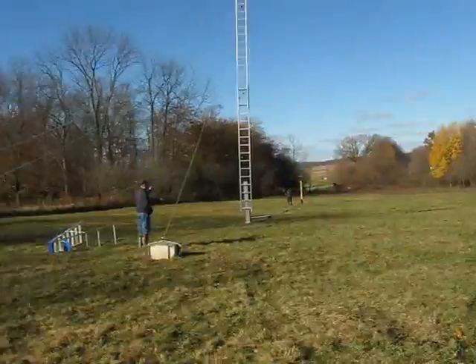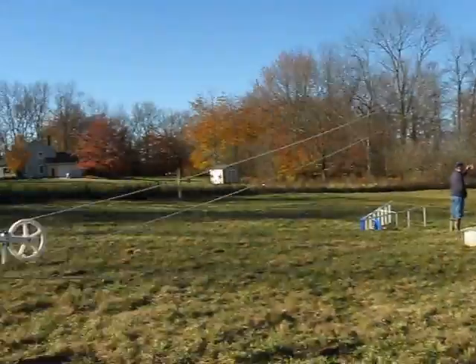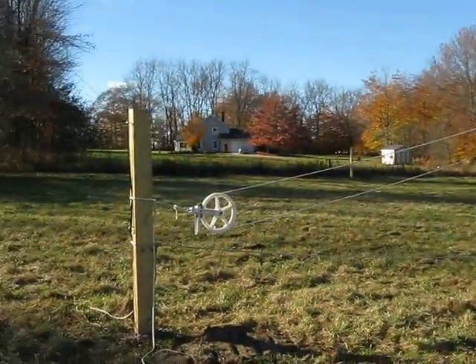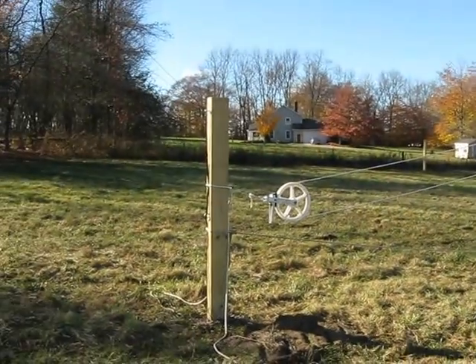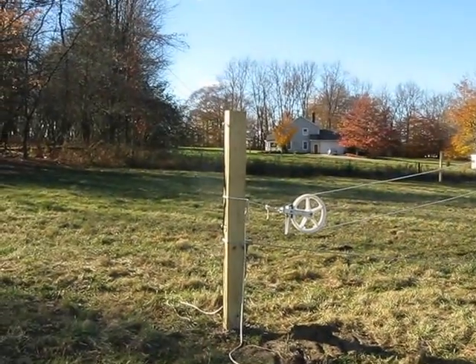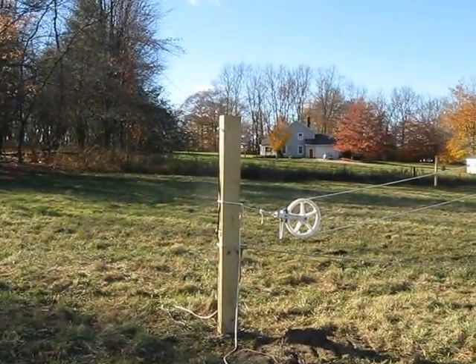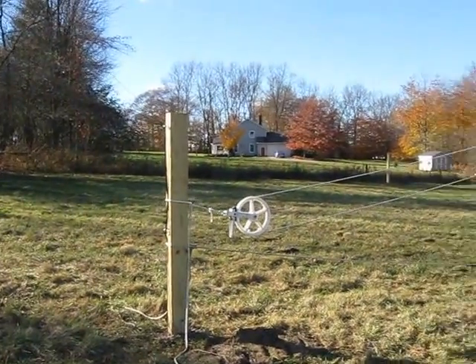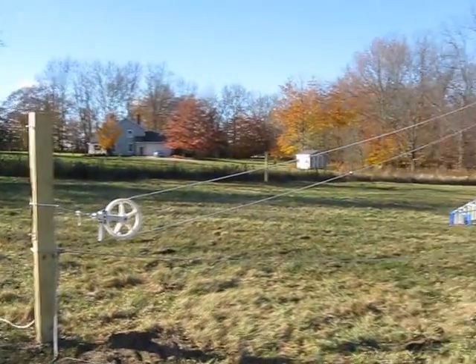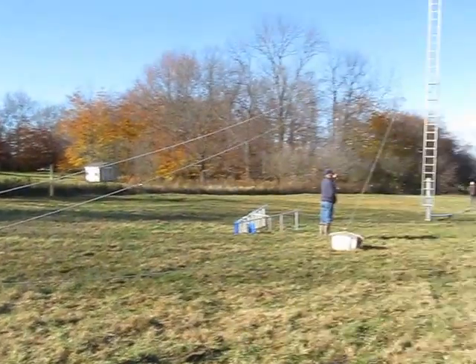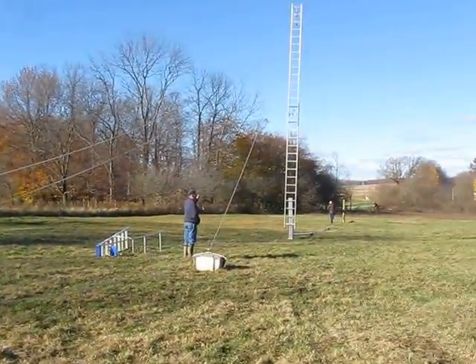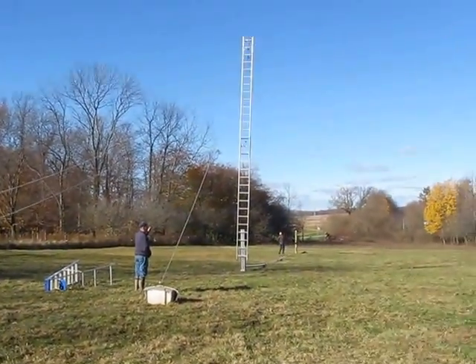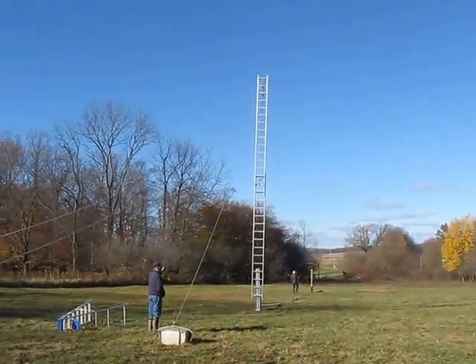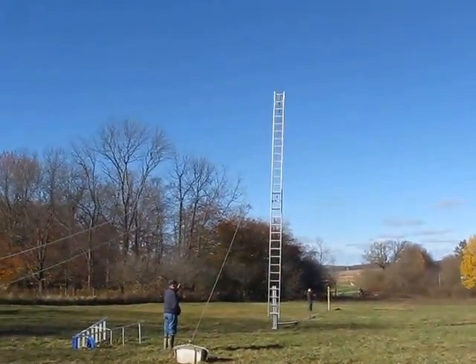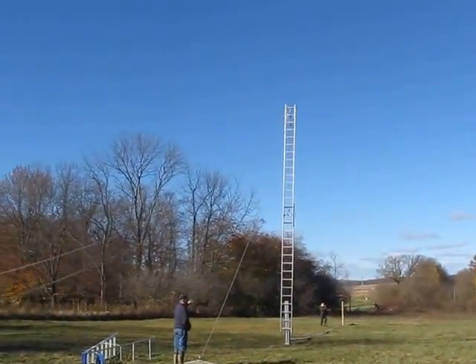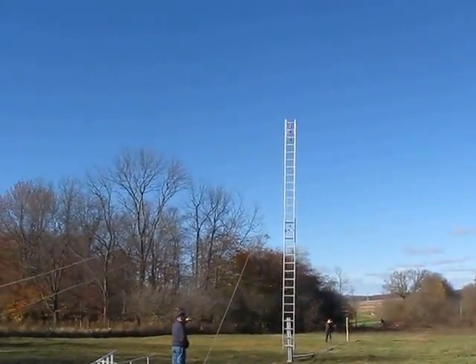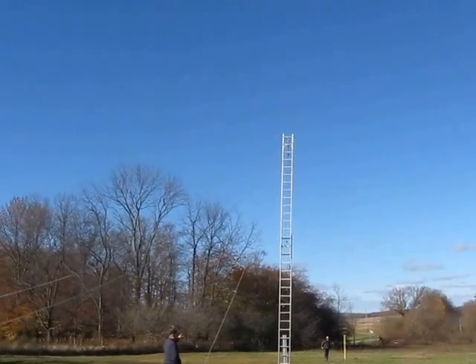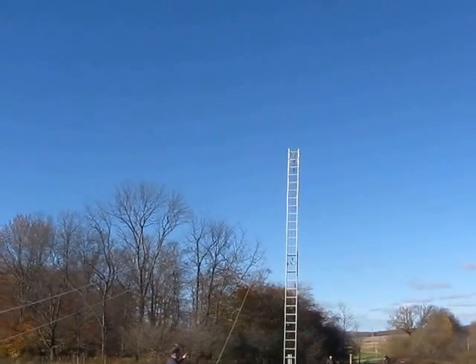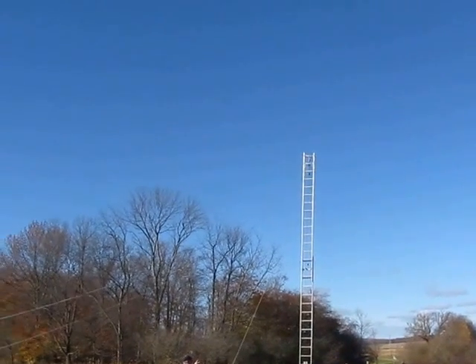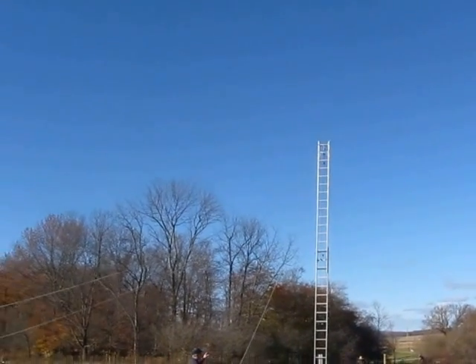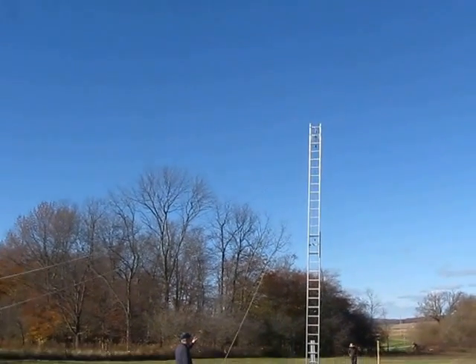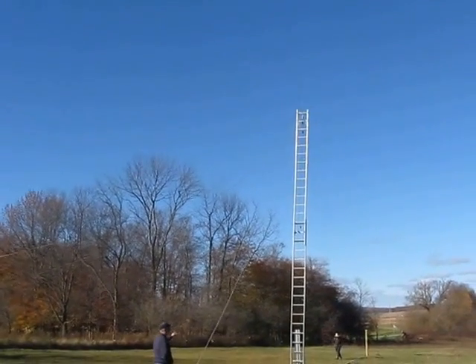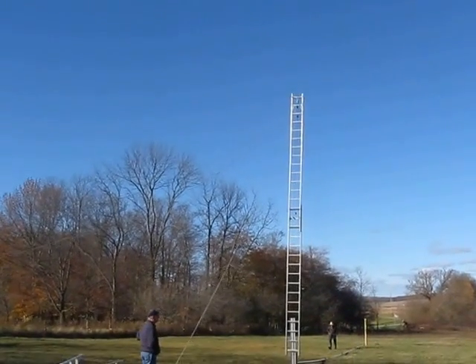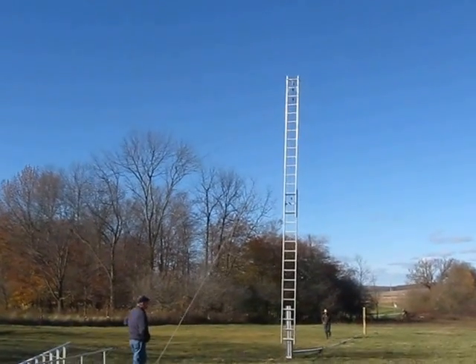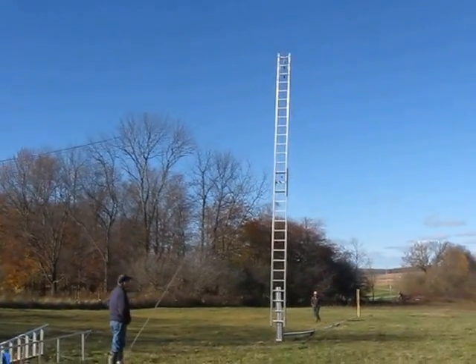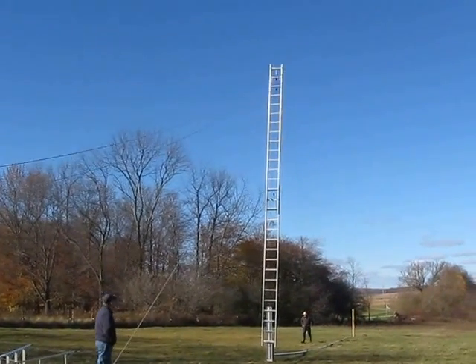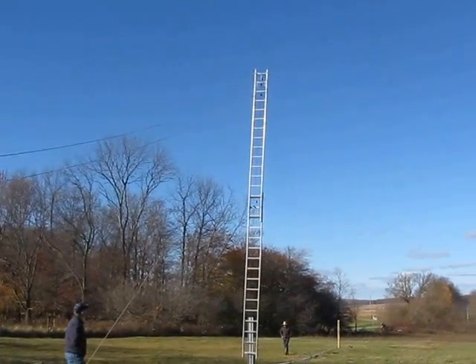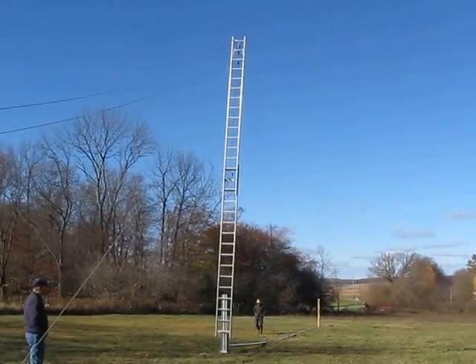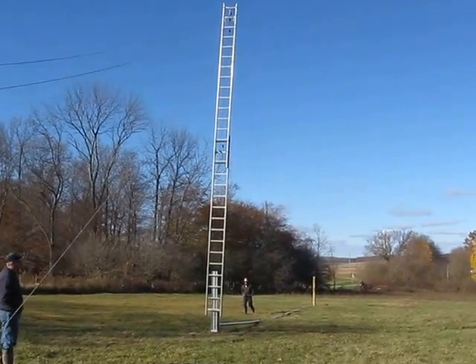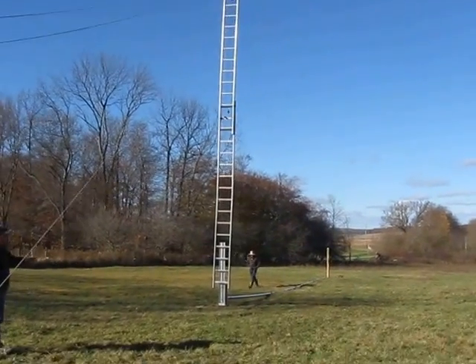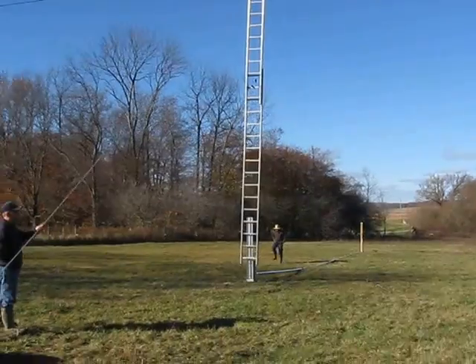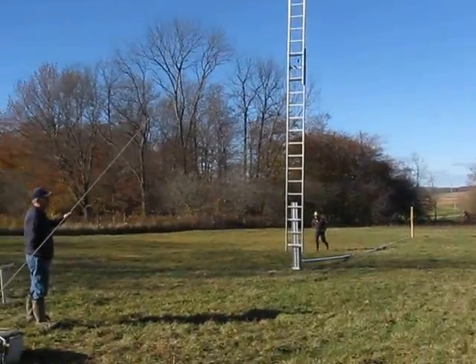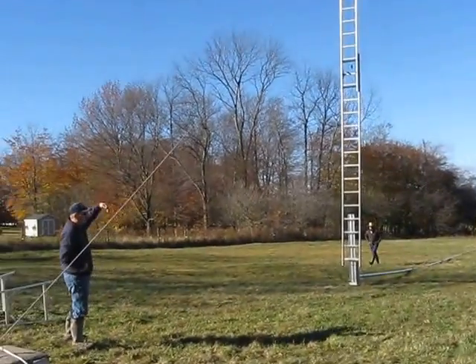We're going to raise one right here. We're going to use the following derrick method with this 24 foot extension ladder. You don't want to go too tight, but you don't want to go through.